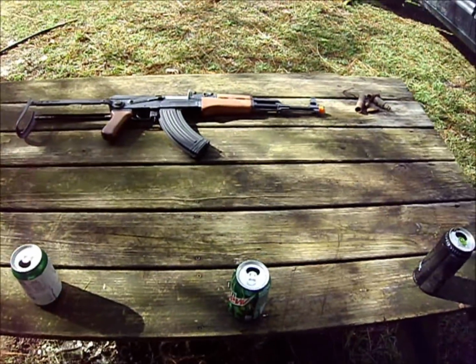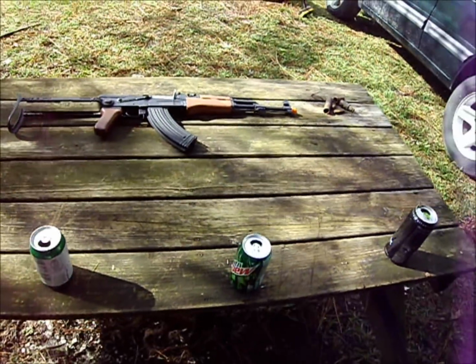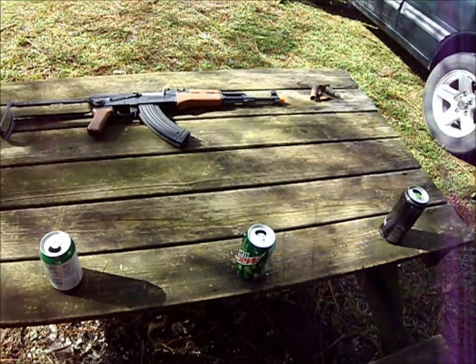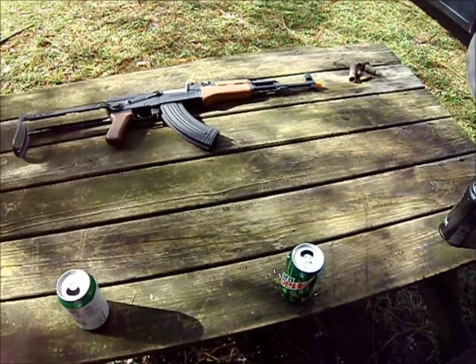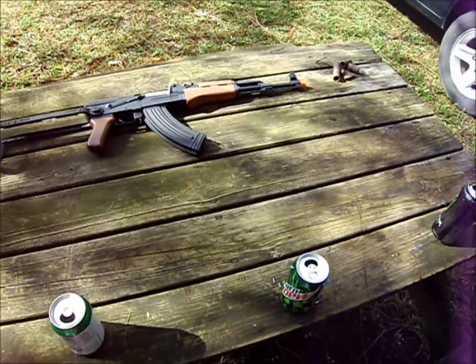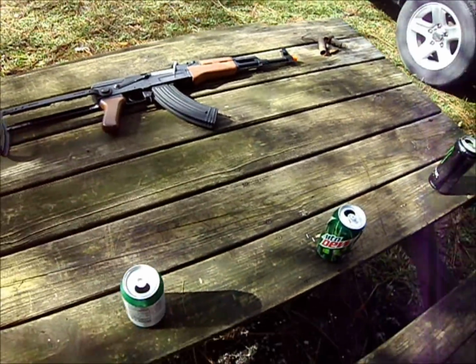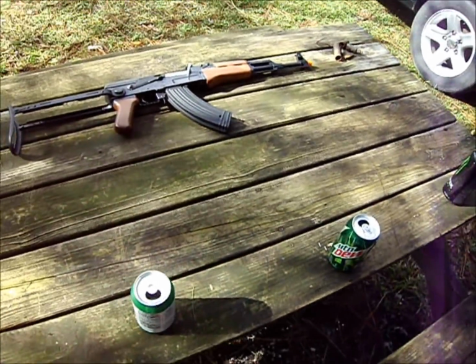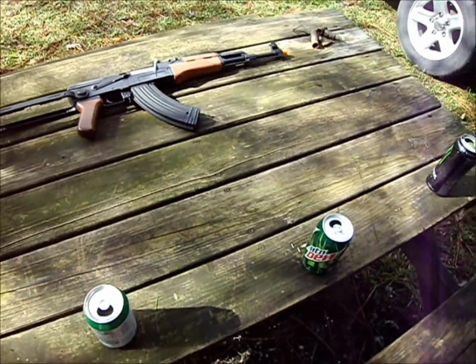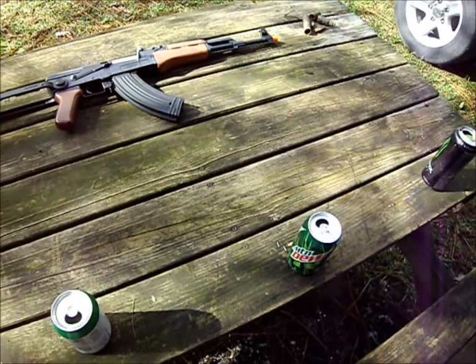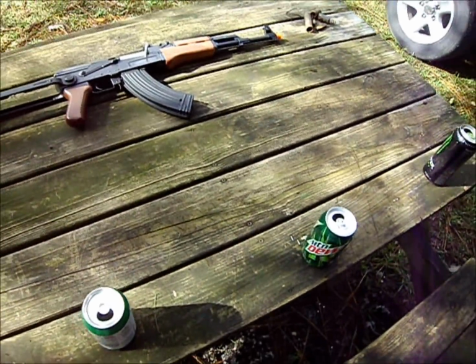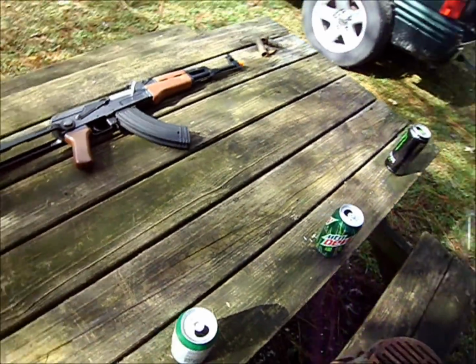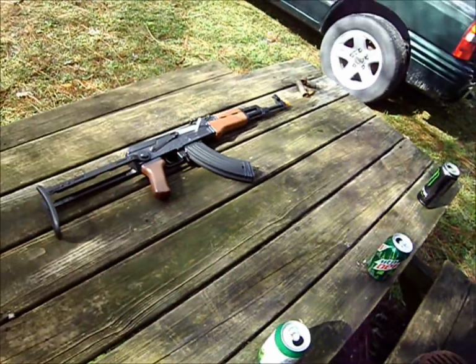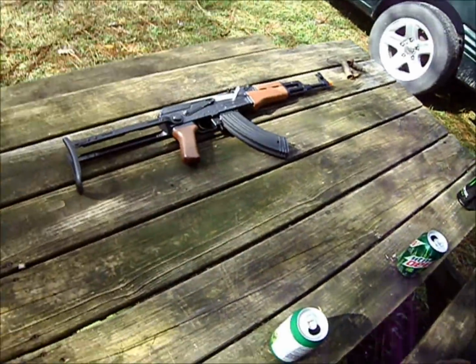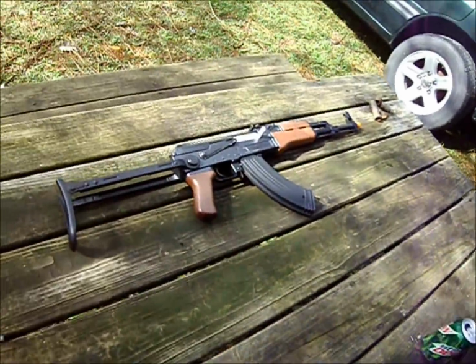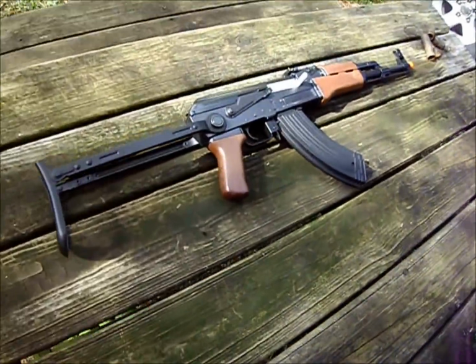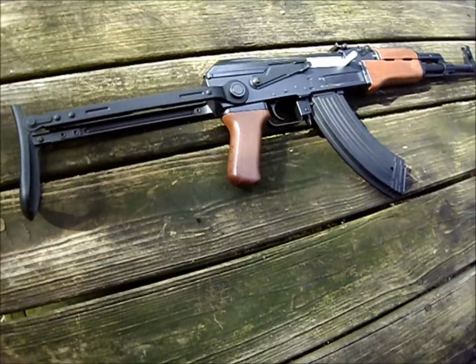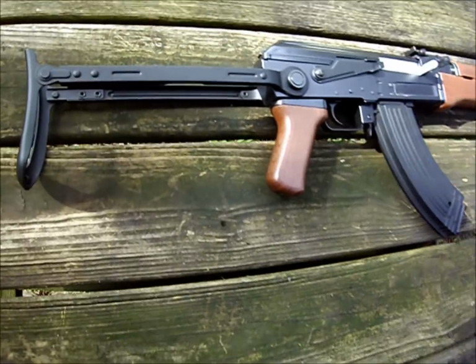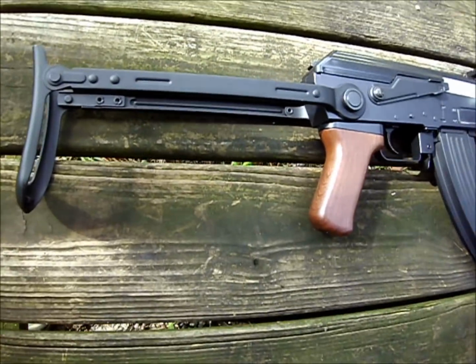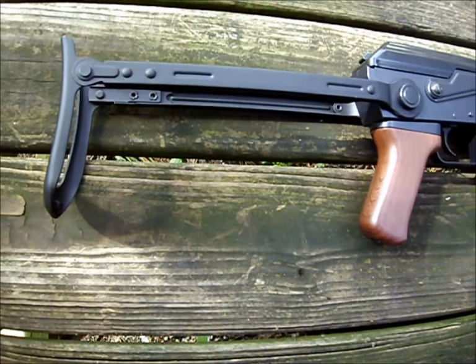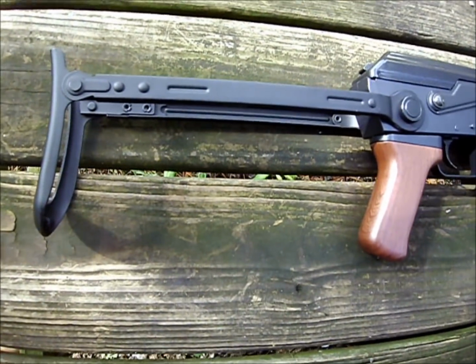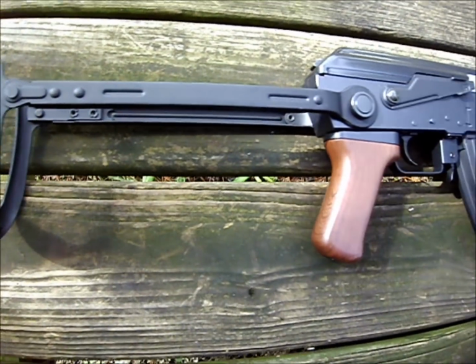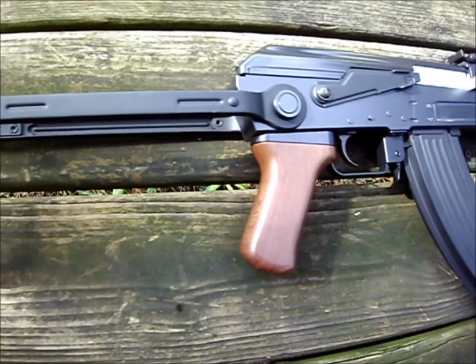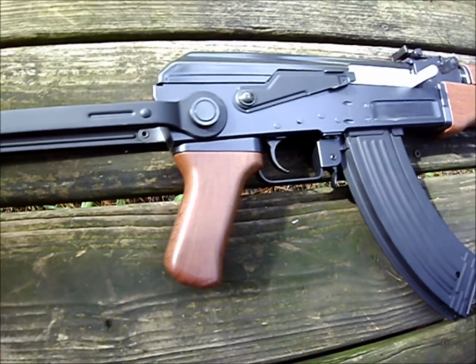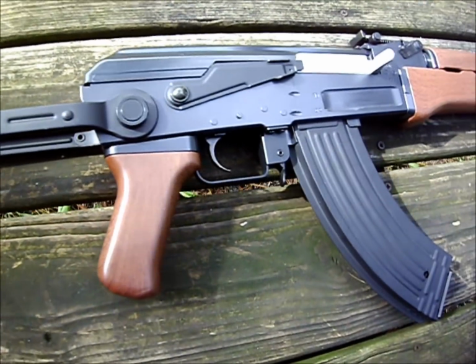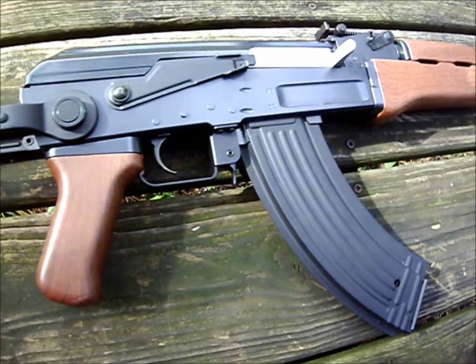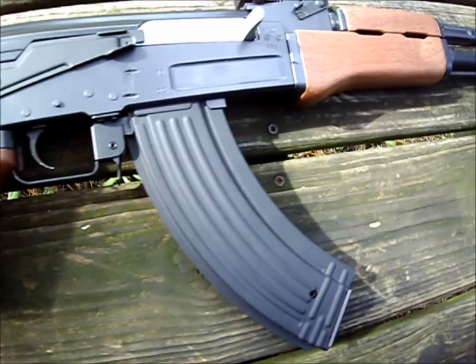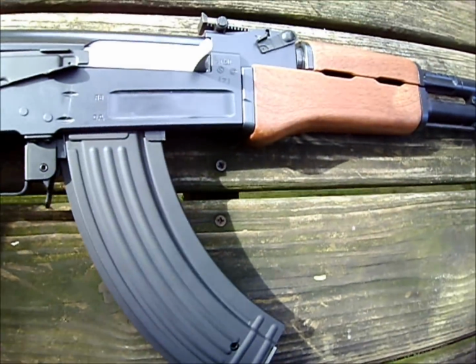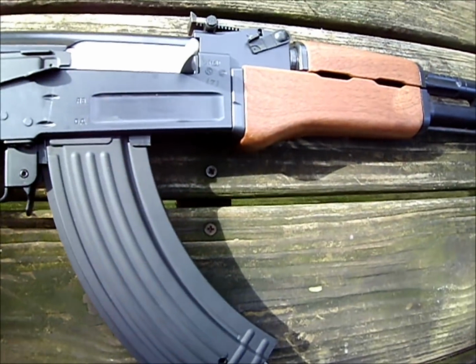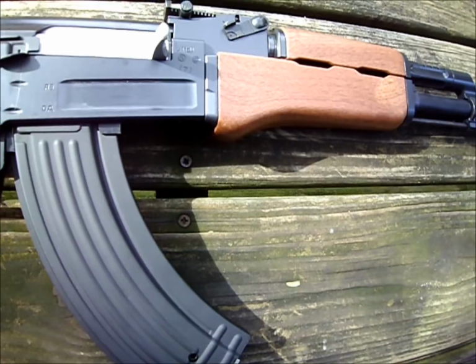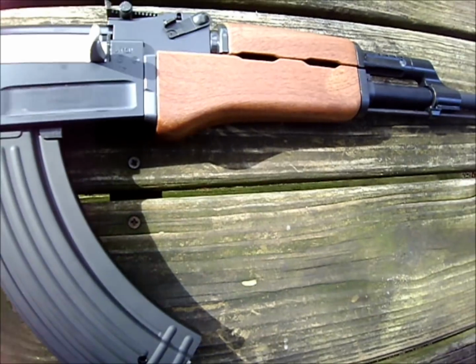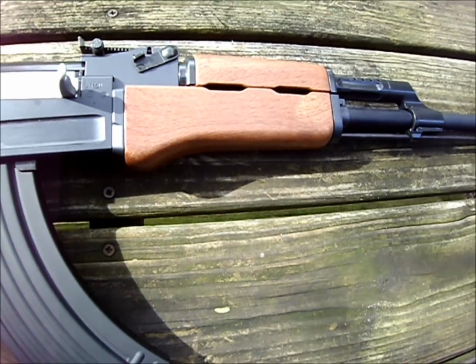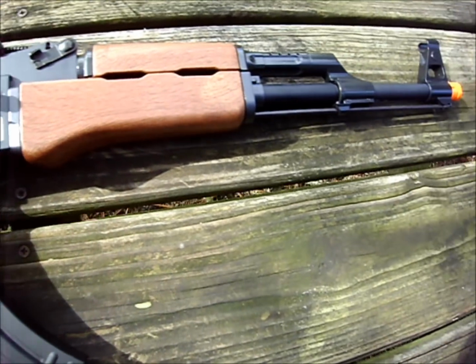Hey guys, how are we doing? I only got 3 minutes and 55 seconds to record, so we're going to try to get this in pretty quick. There is my all-wood AK-47 Golden Eagle.